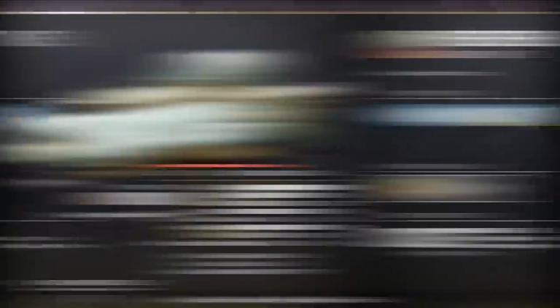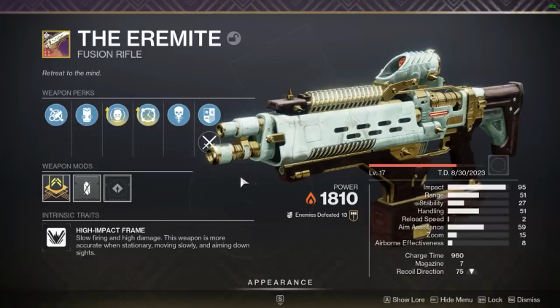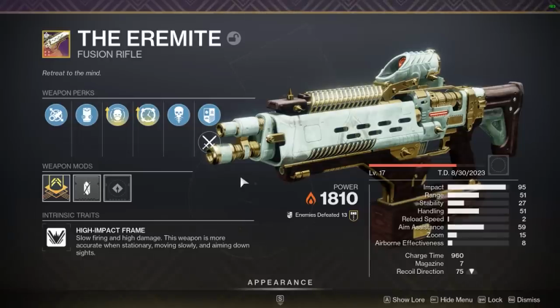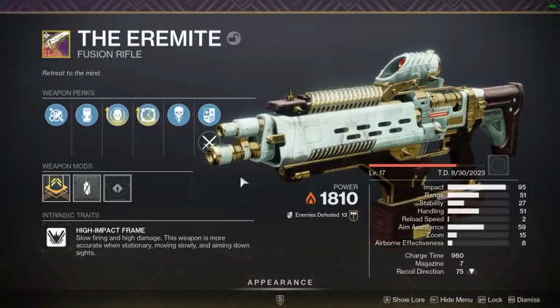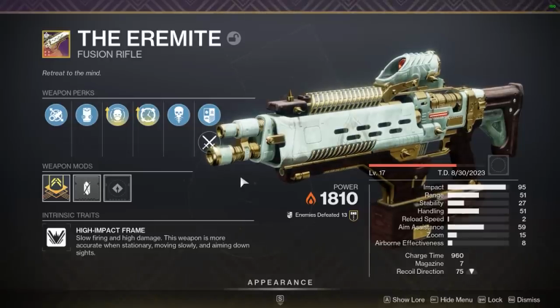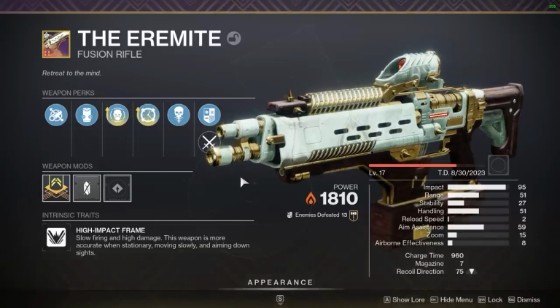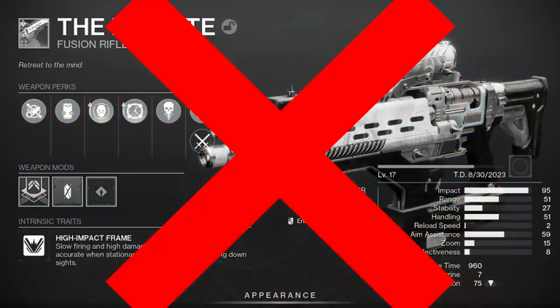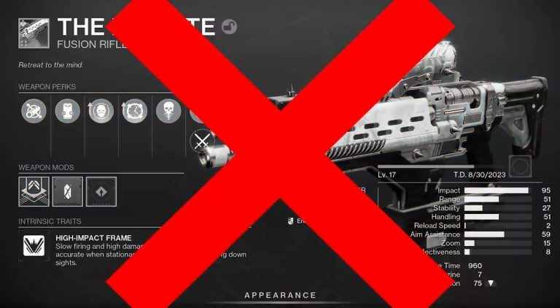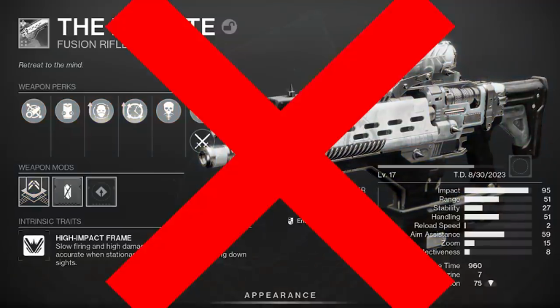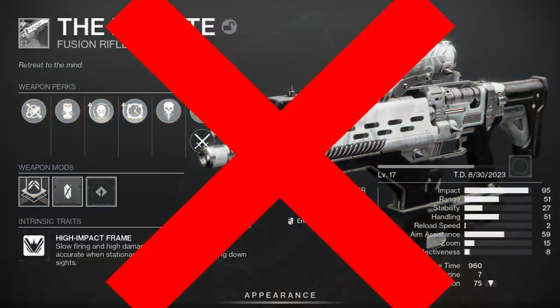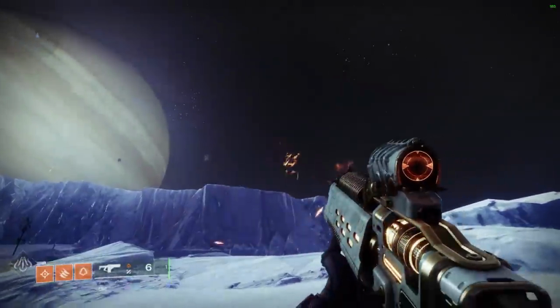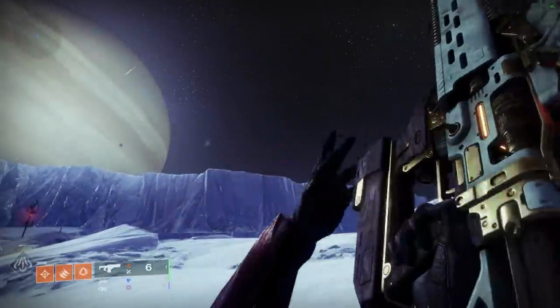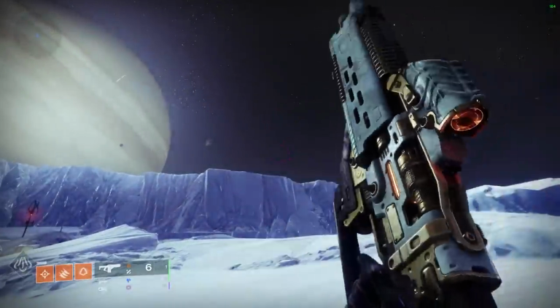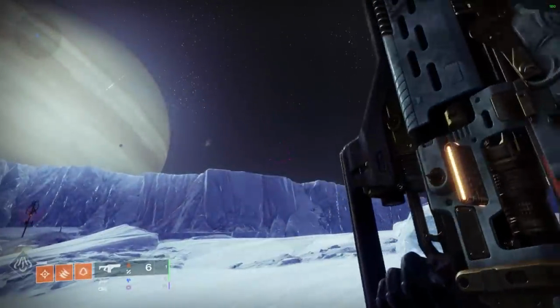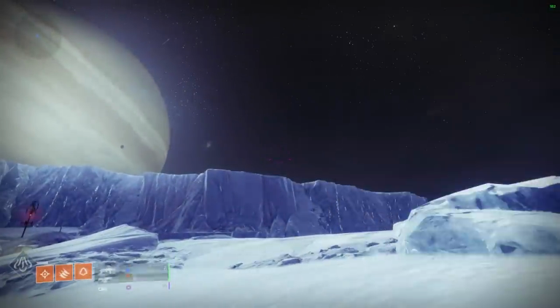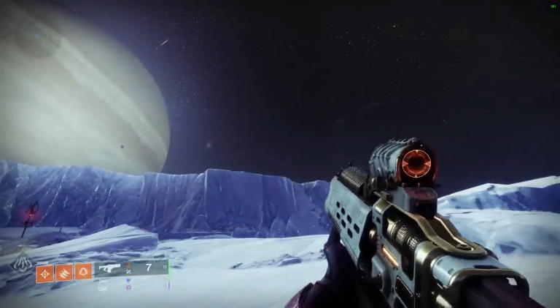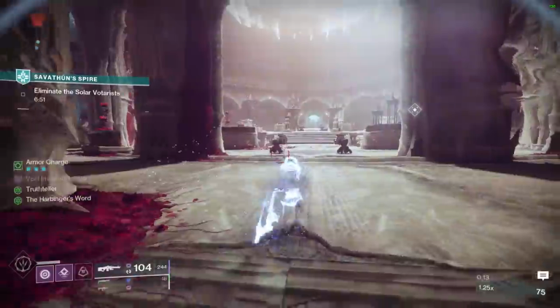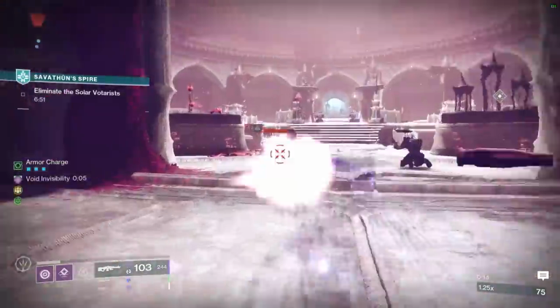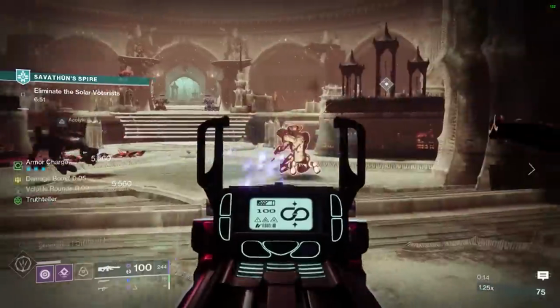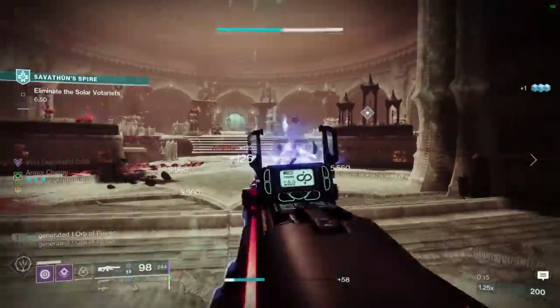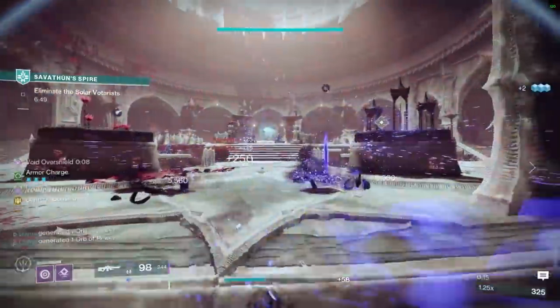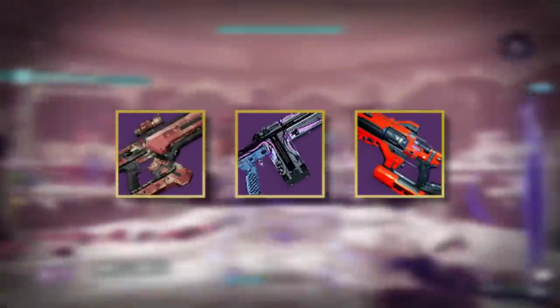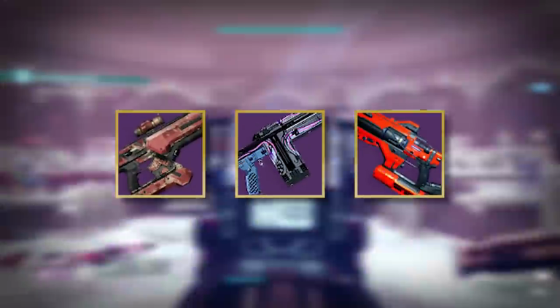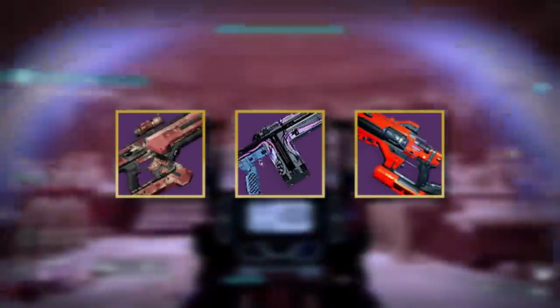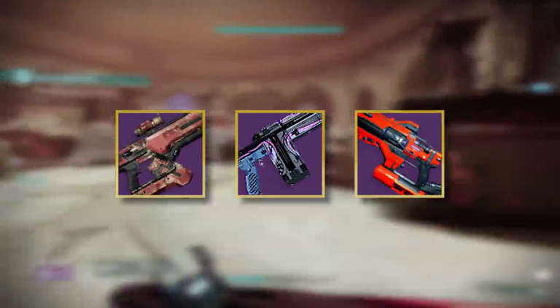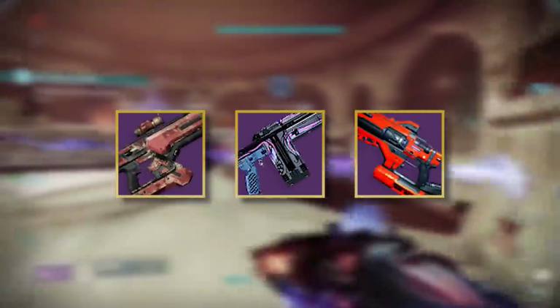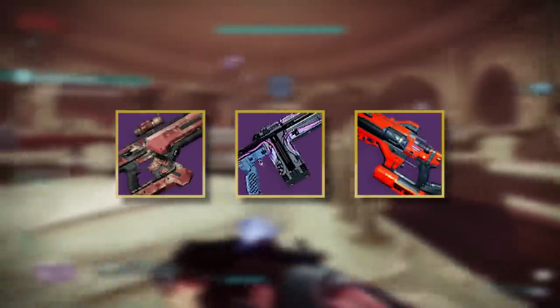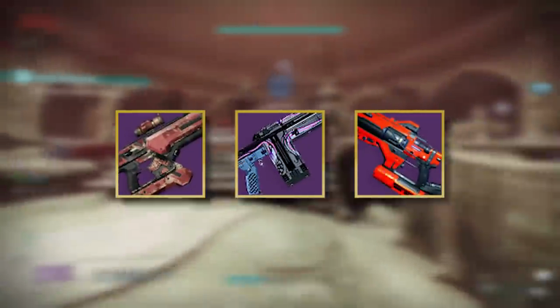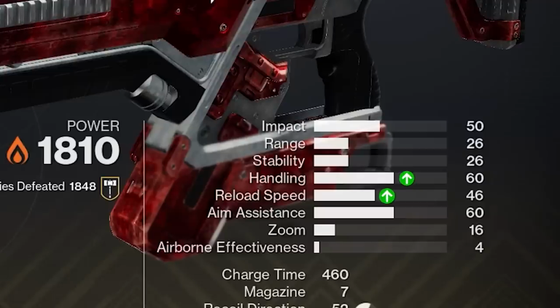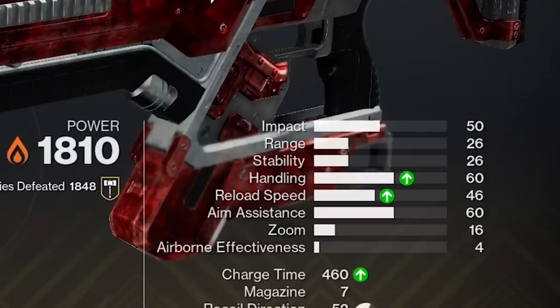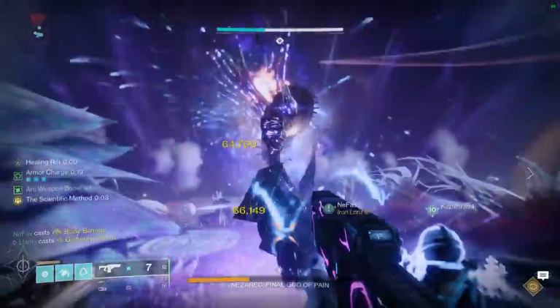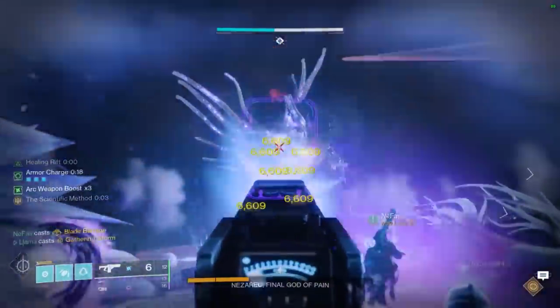If you're anything like me, you've done your very best to avoid high impact fusions. They shoot and reload very slowly, and they handle poorly. Which is why you see a high usage rate of rapid fire fusions, which are in total opposition to high impacts, boasting good stats and good damage.